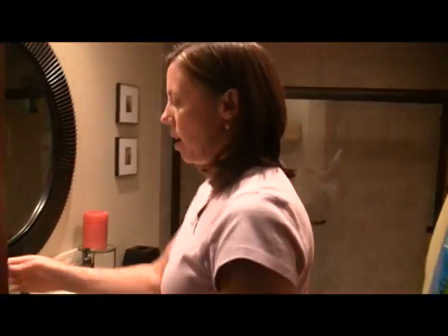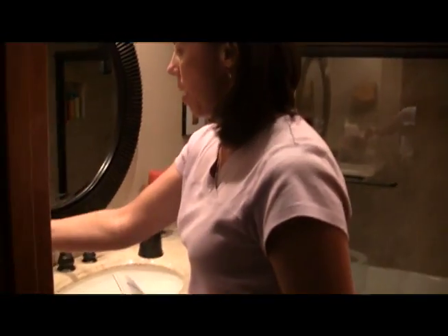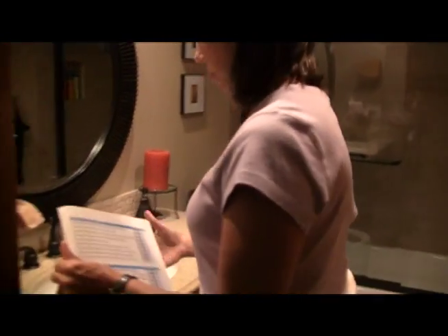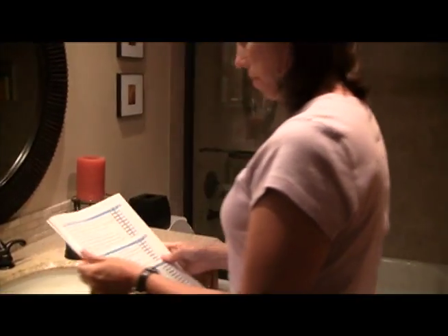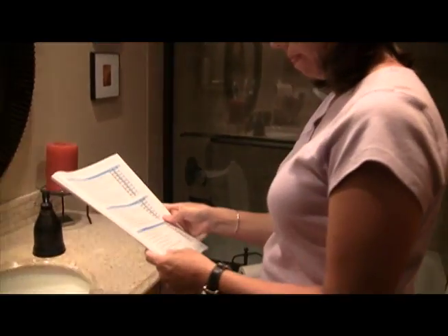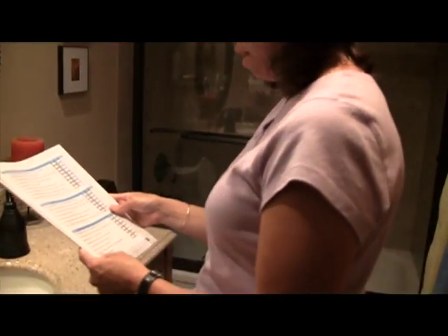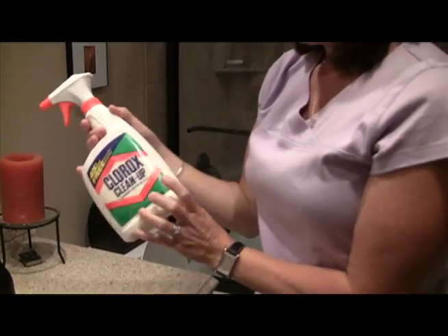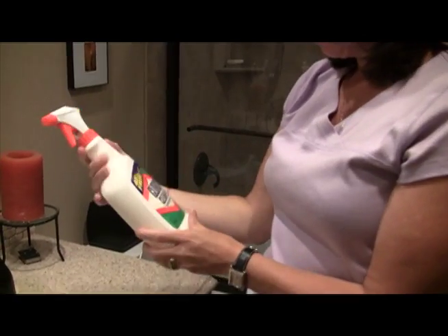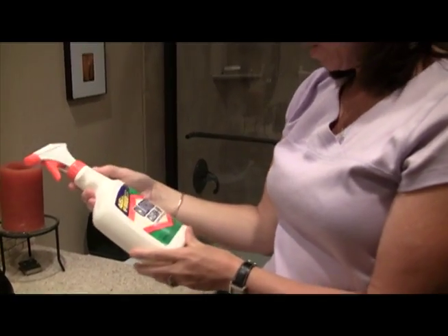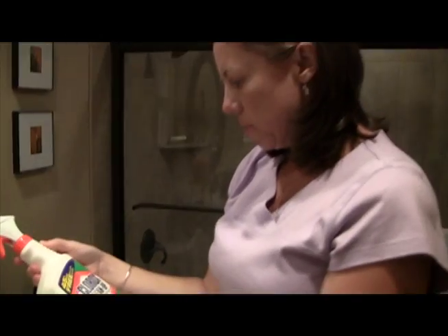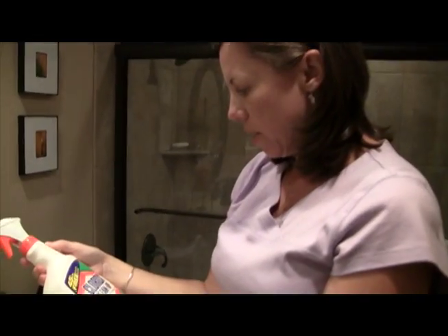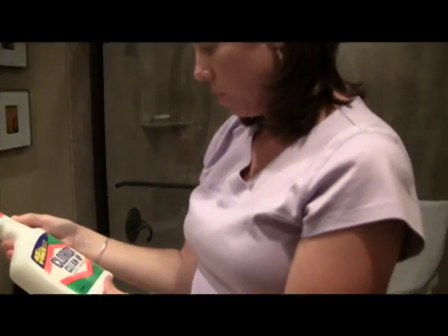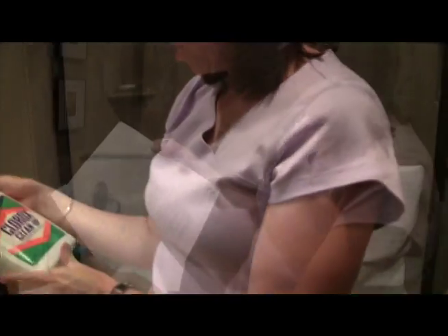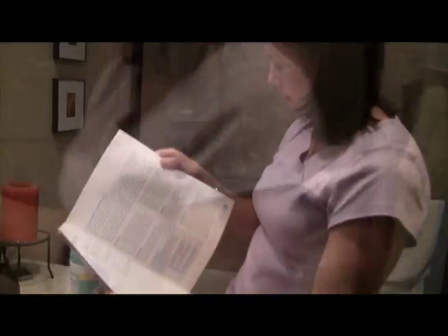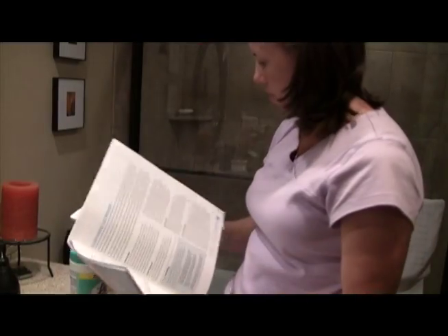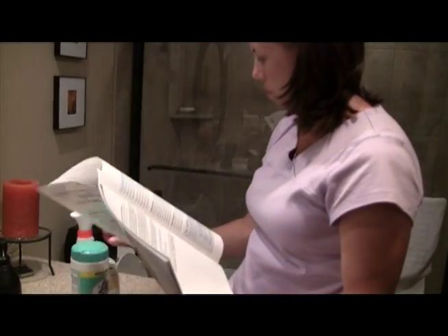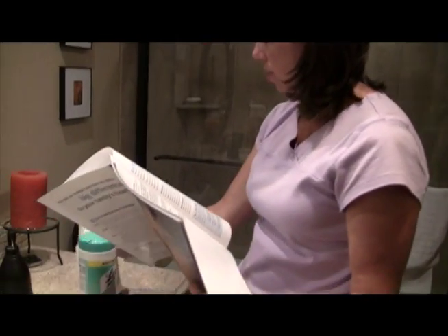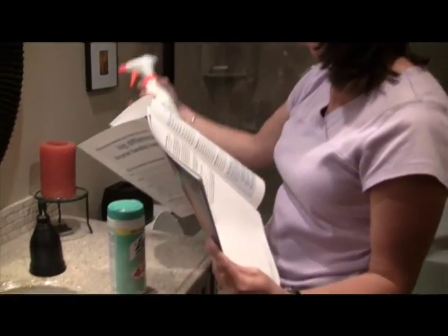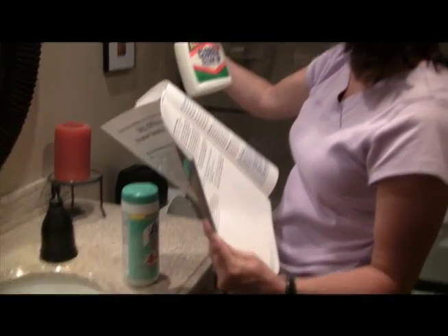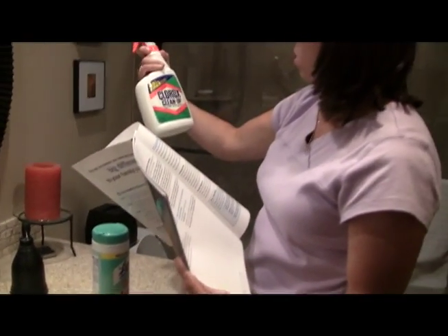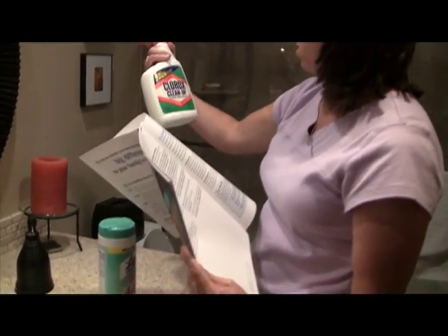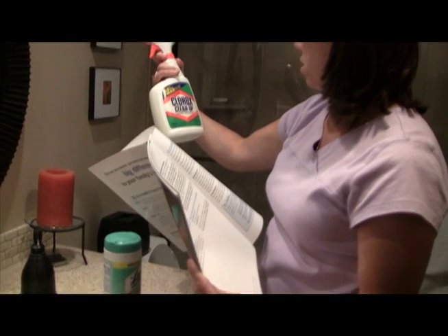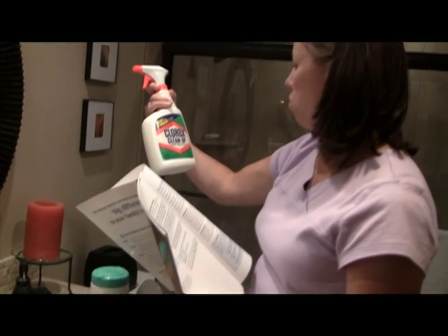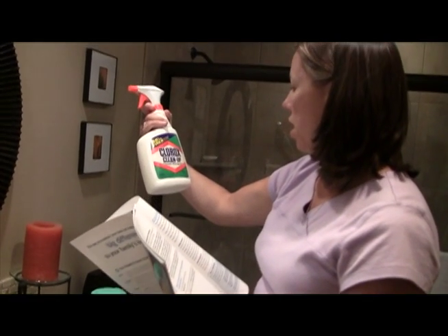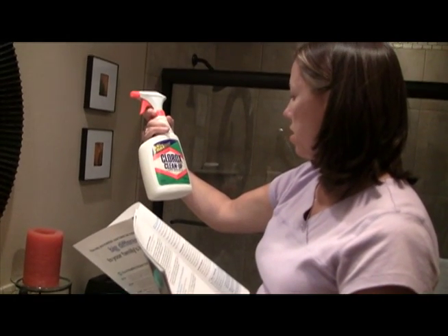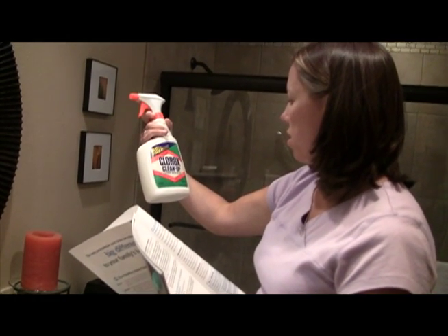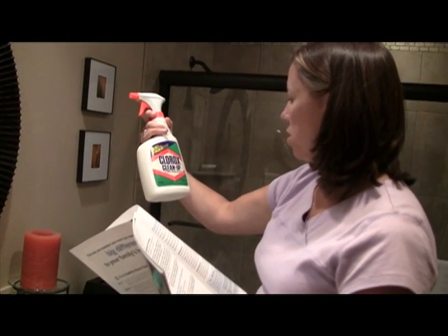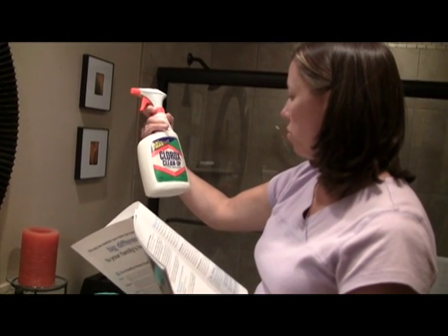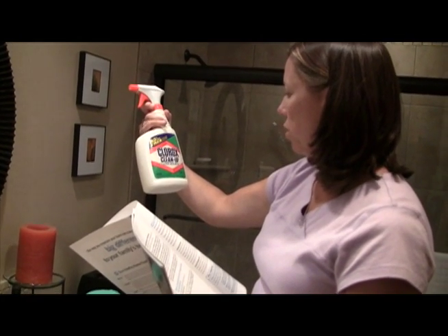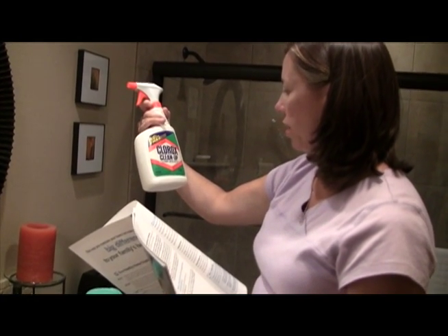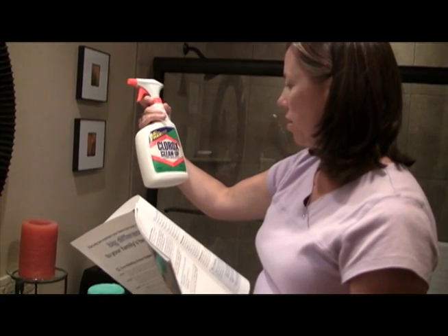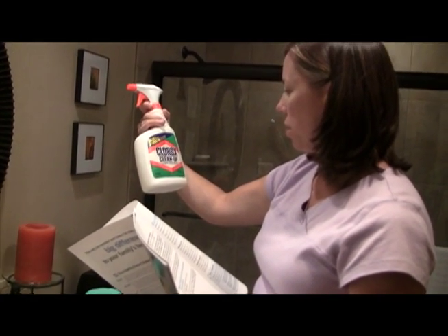In the bathroom, I'm not supposed to have any chlorine bleach. I wasn't aware of the chlorine in the cleaning products, and when we went through that and we really looked at the ingredients, that was pretty surprising.